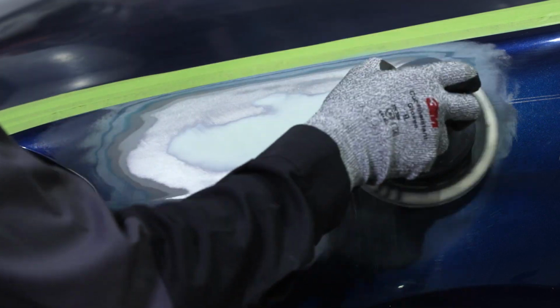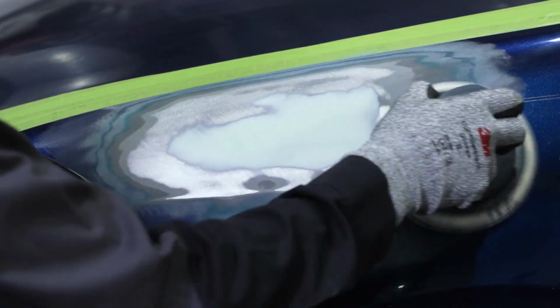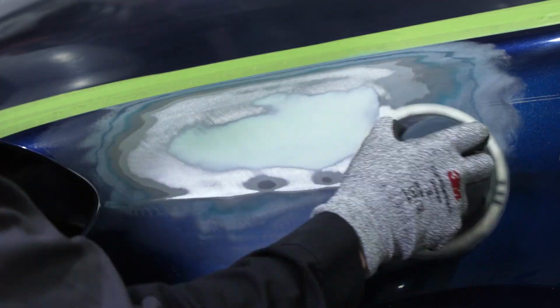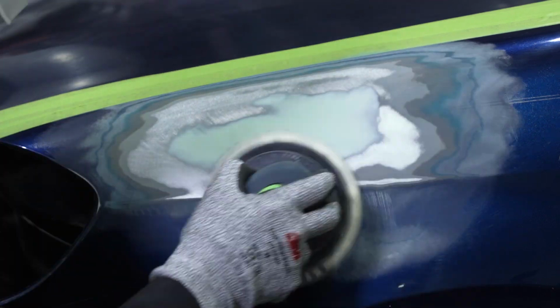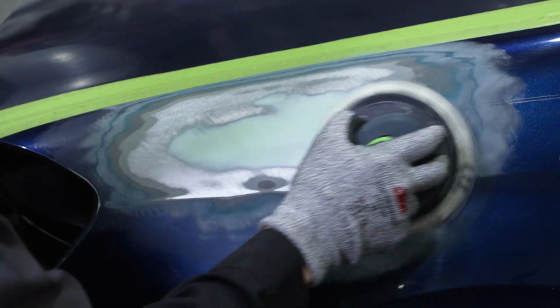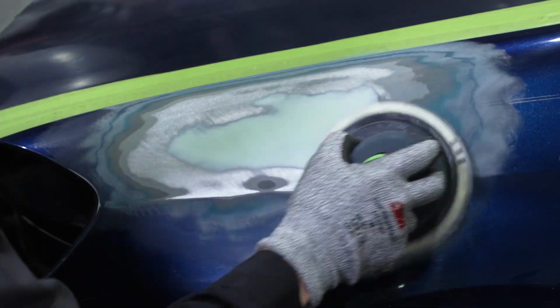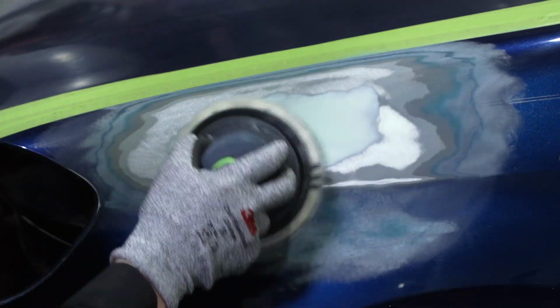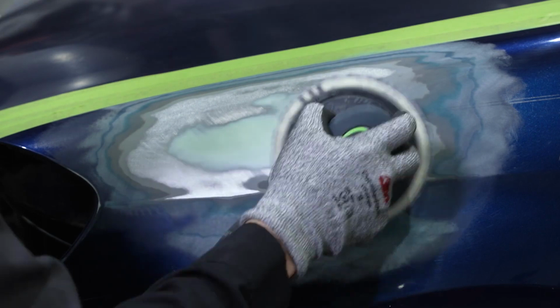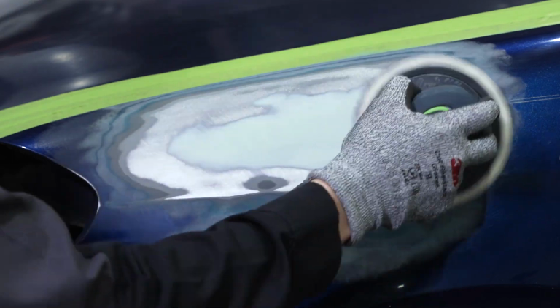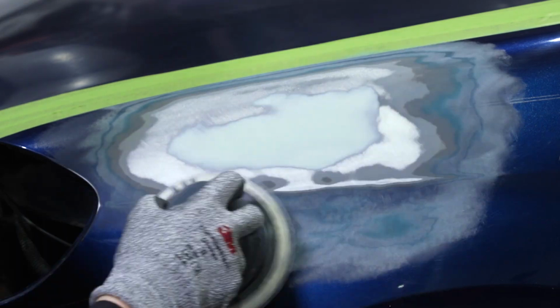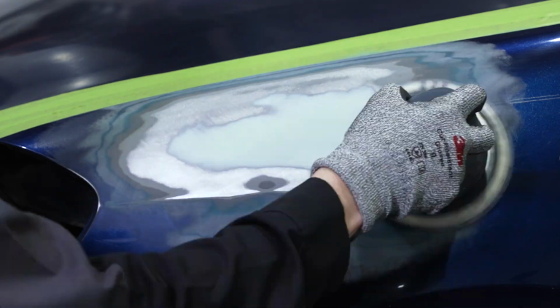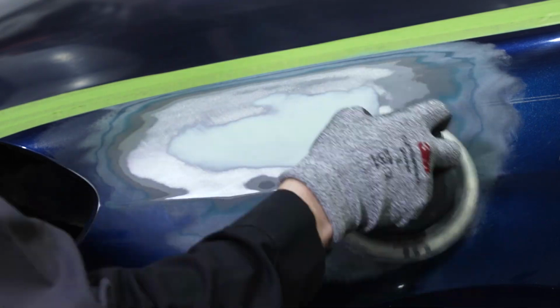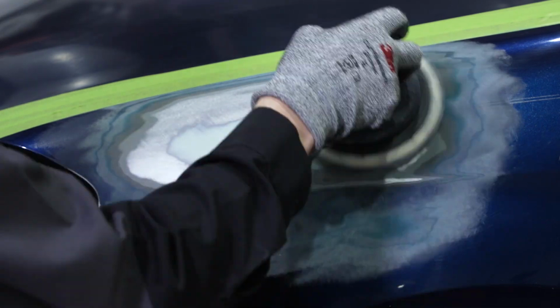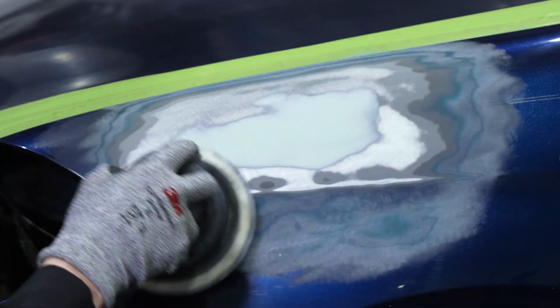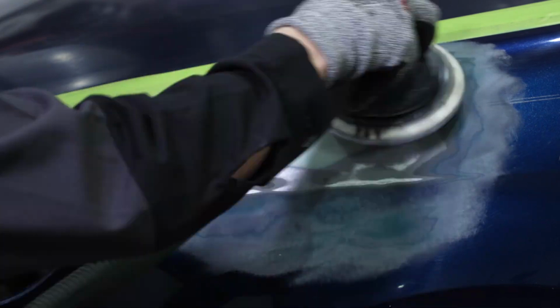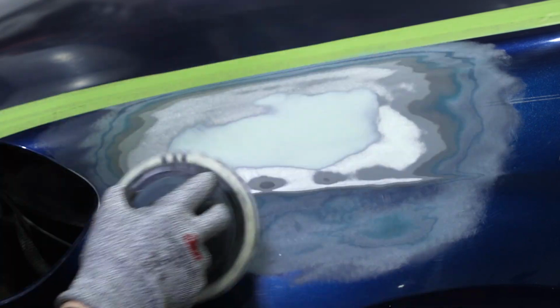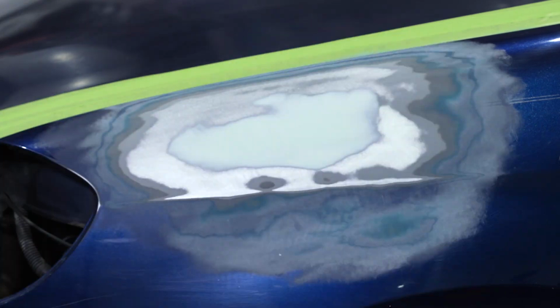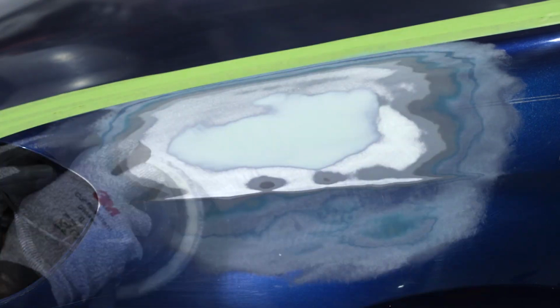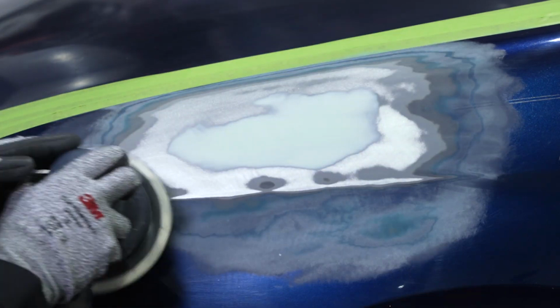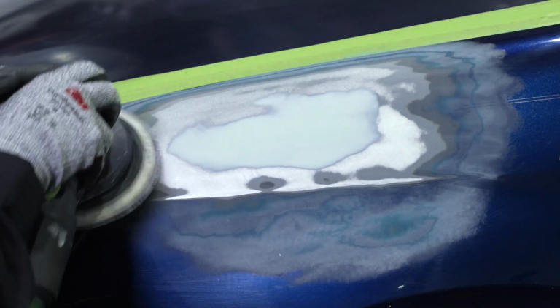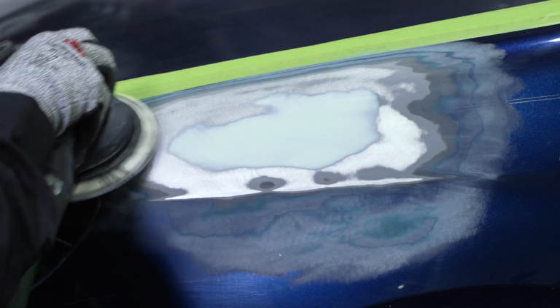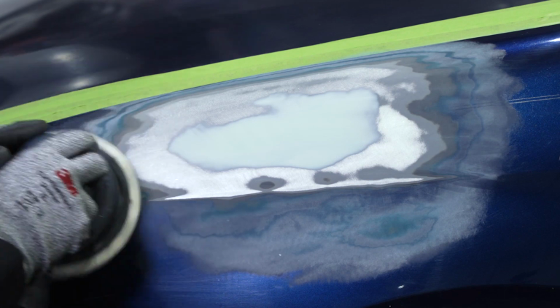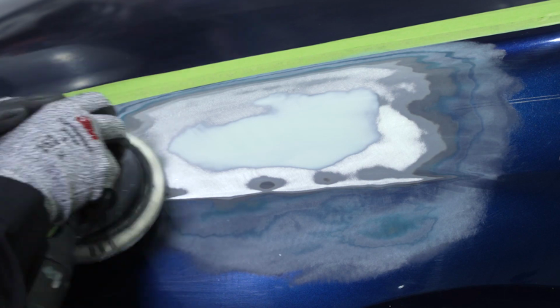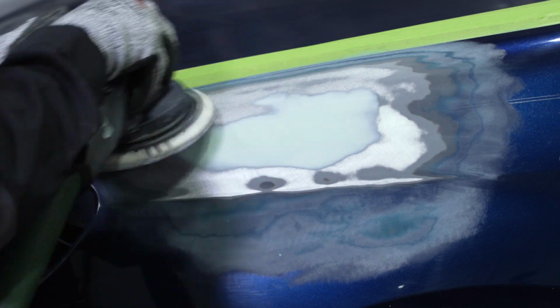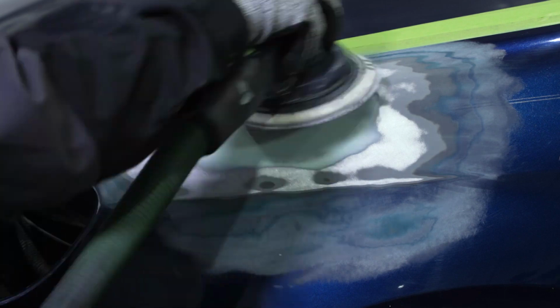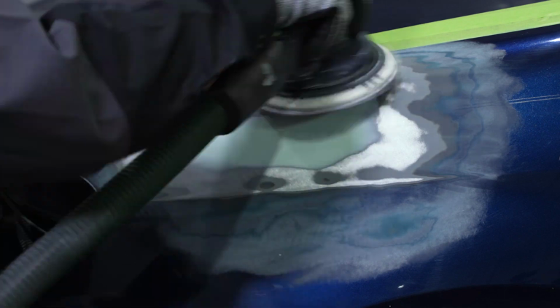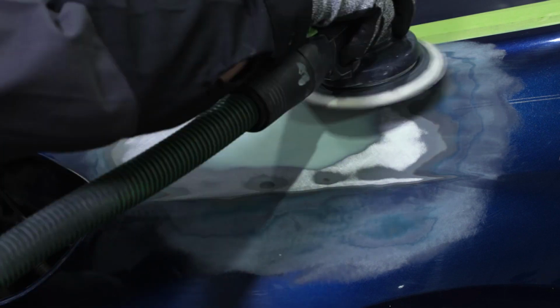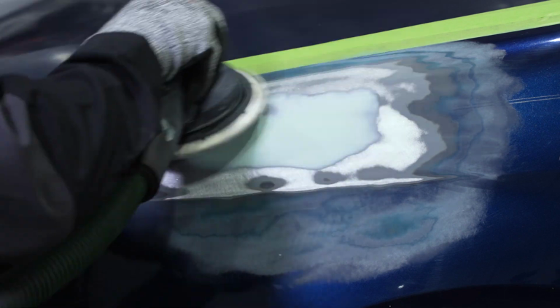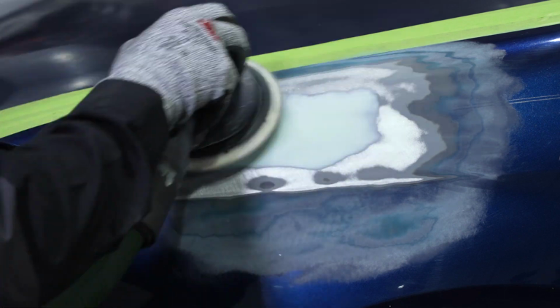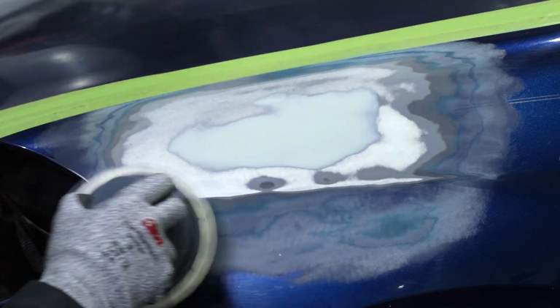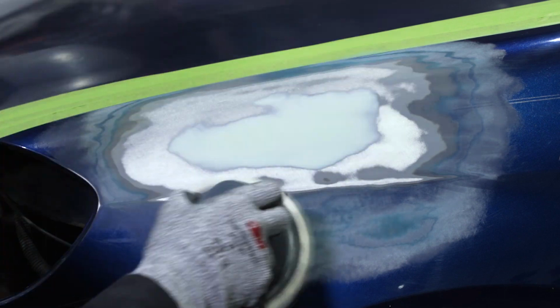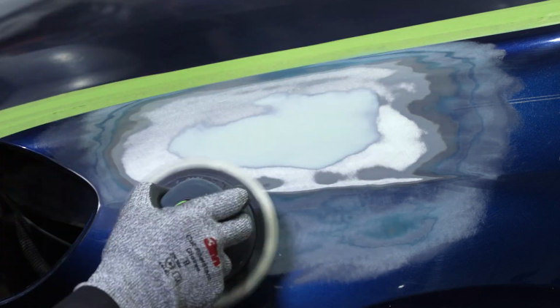After we're done removing our inline scratches with our 180 grit, we'll switch to a 320 grit, also using a DA and an interface pad. Feather out the rest of that repair area so that we have a nice smooth transition, and then we can move on to our primer.